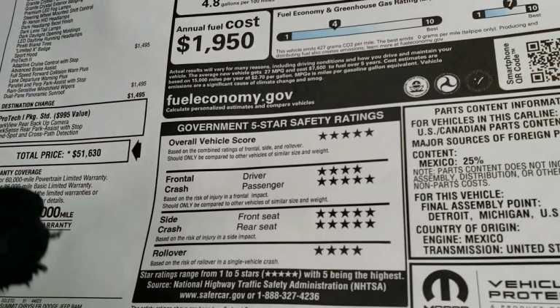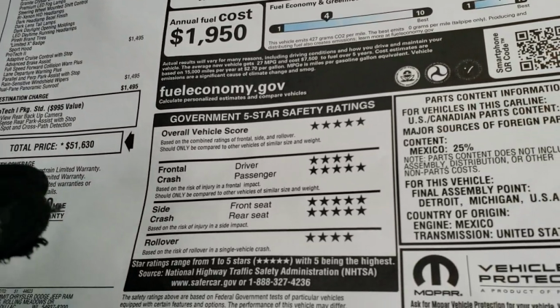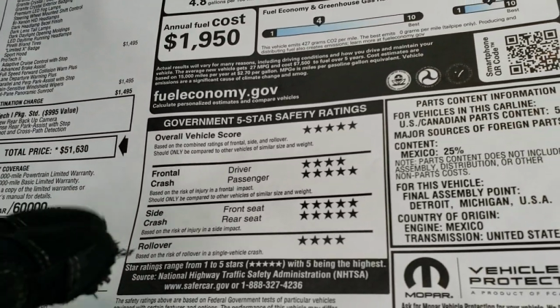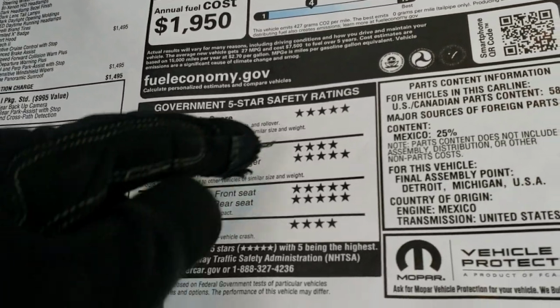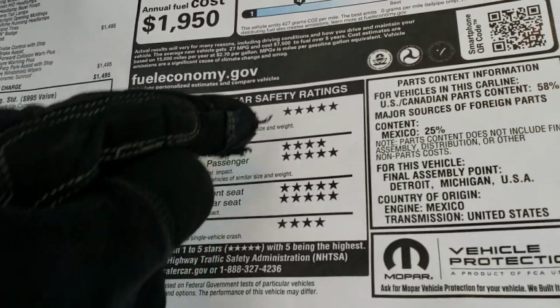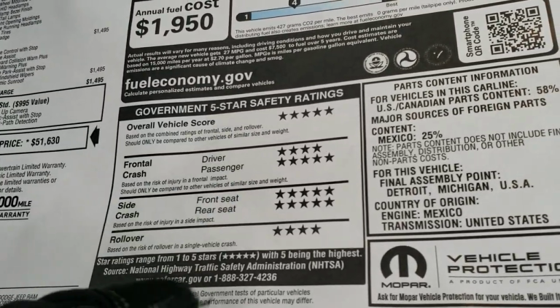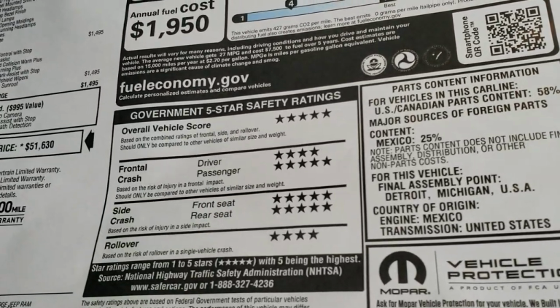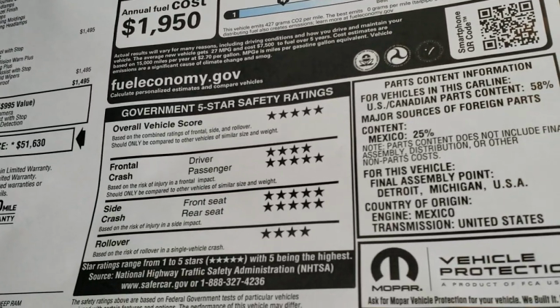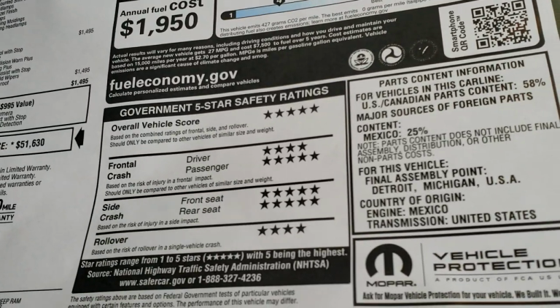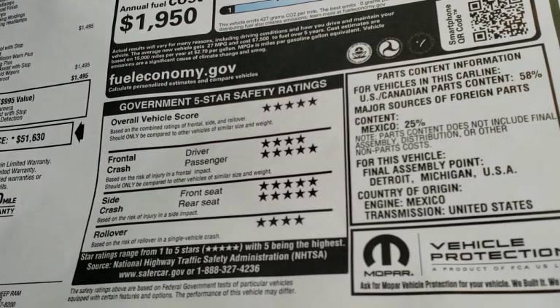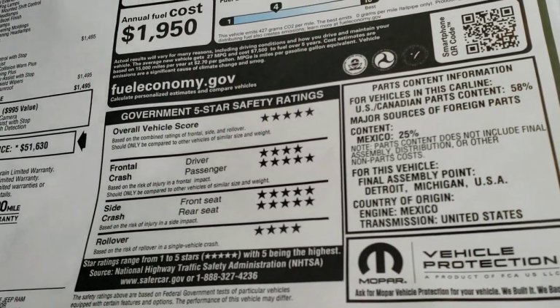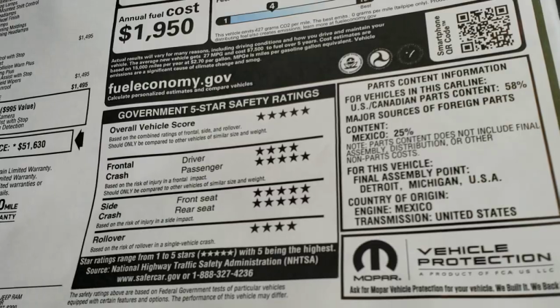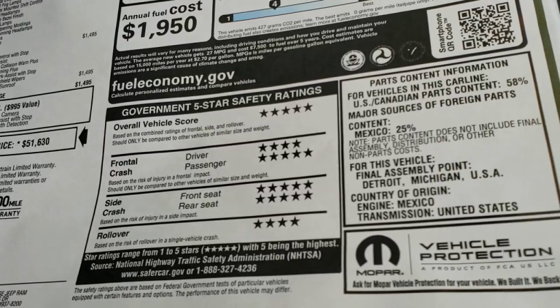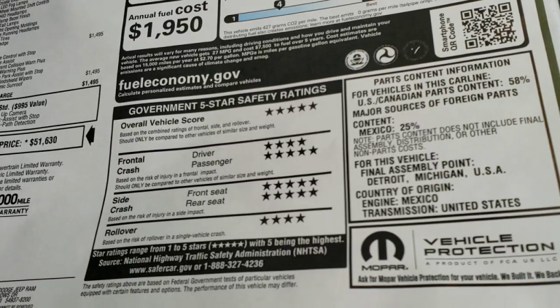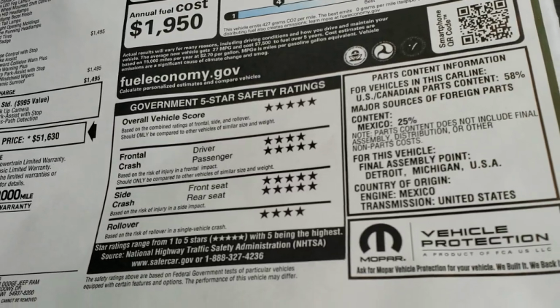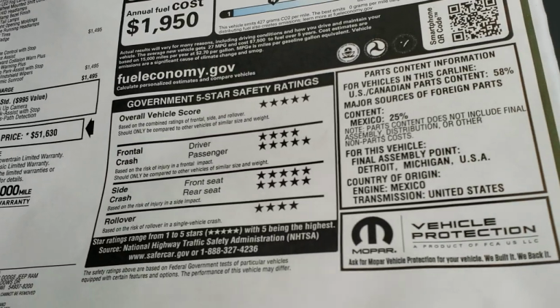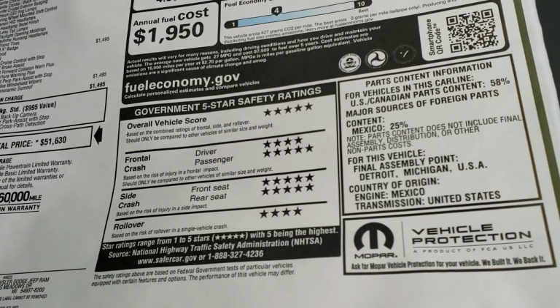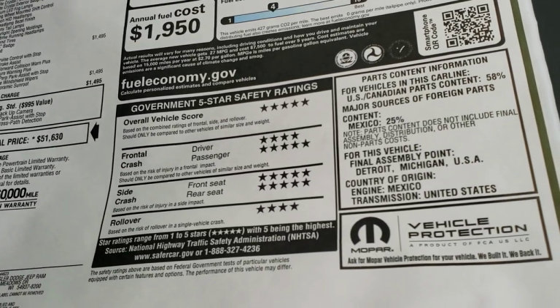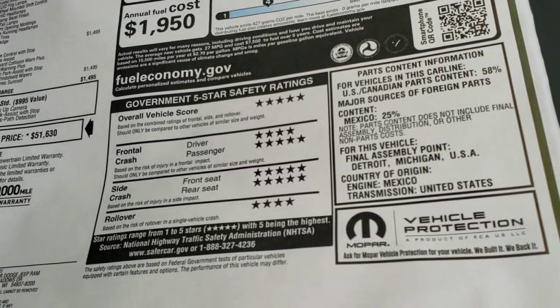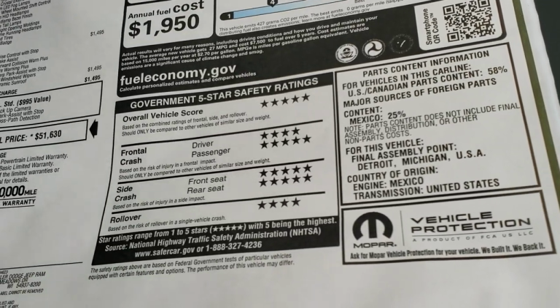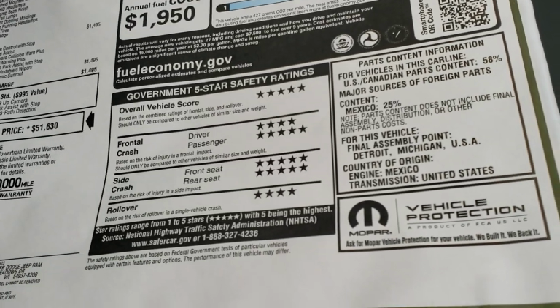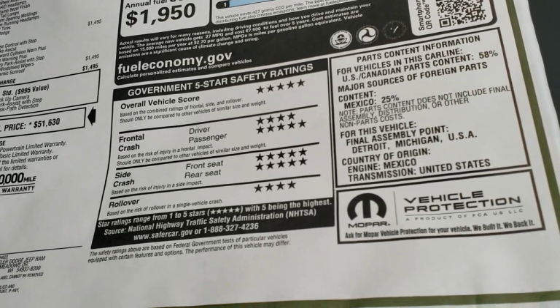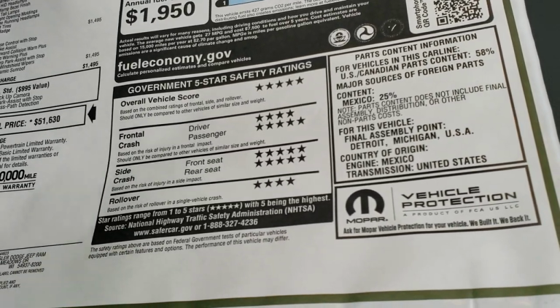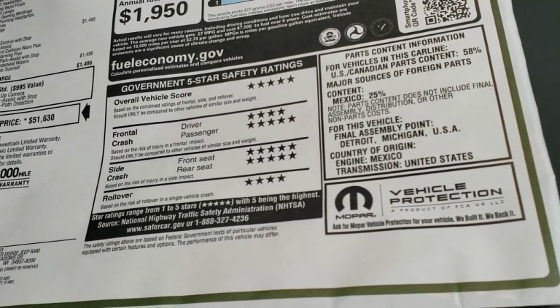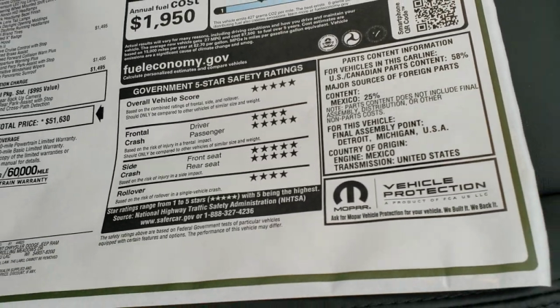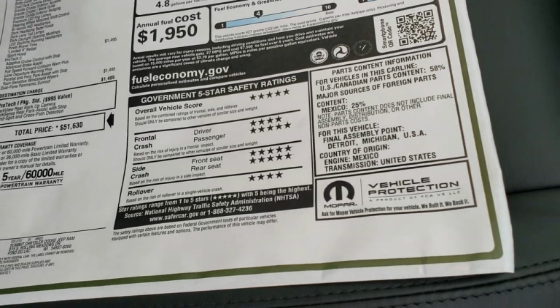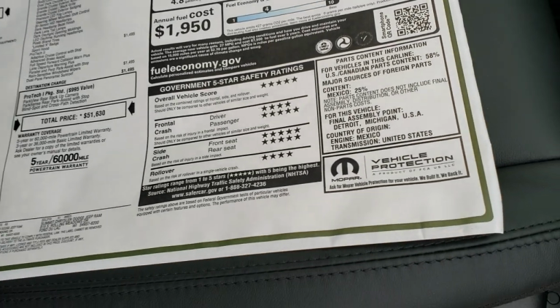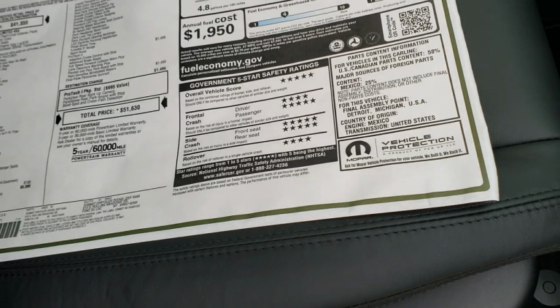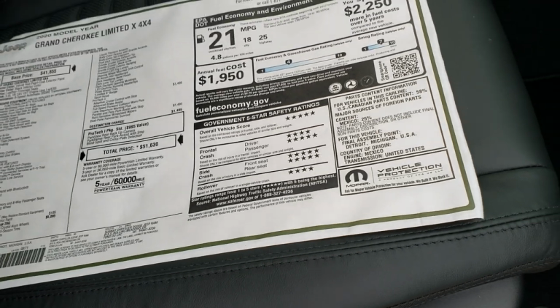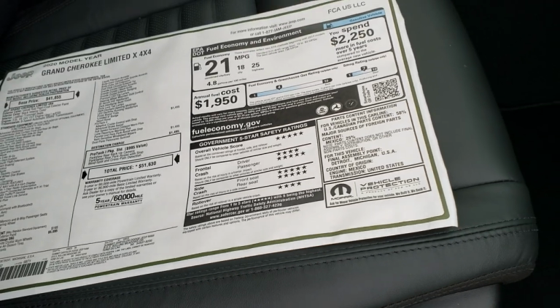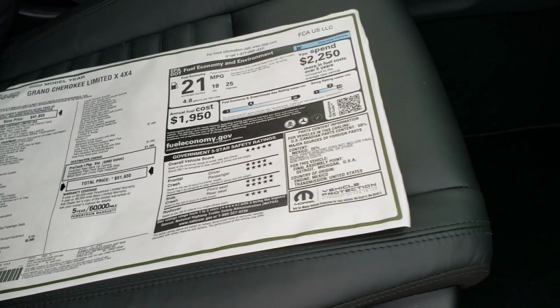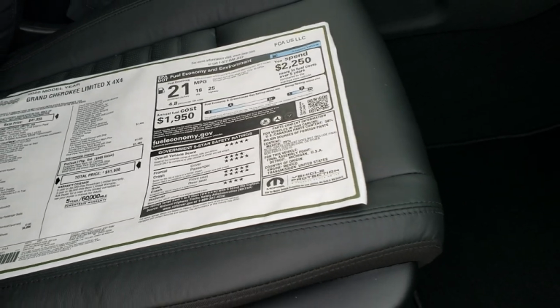I love the Grand Cherokees because they are super safe vehicles — five-star overall rating, pretty much five-star all the way down with a couple of four-stars, but very, very safe vehicles.